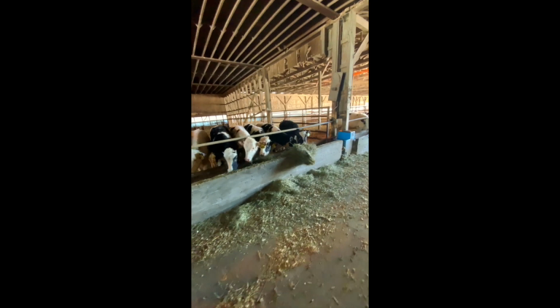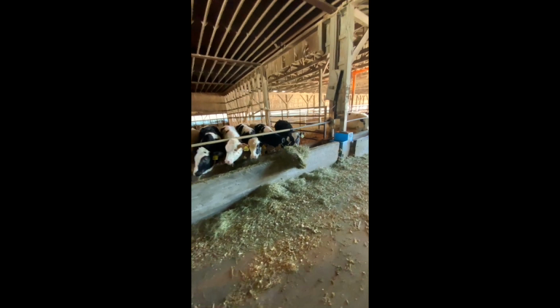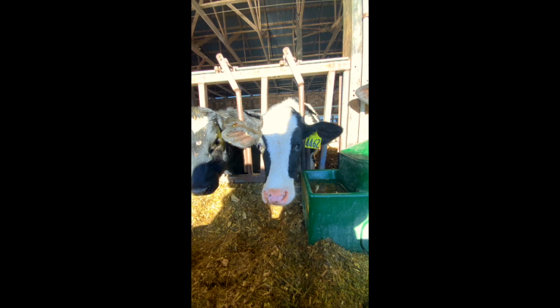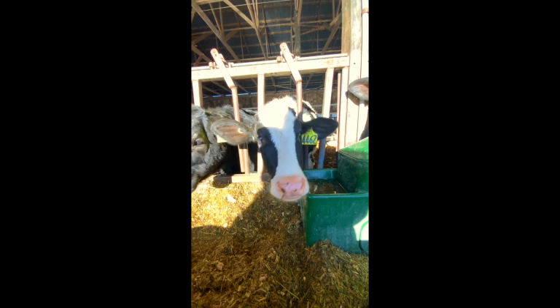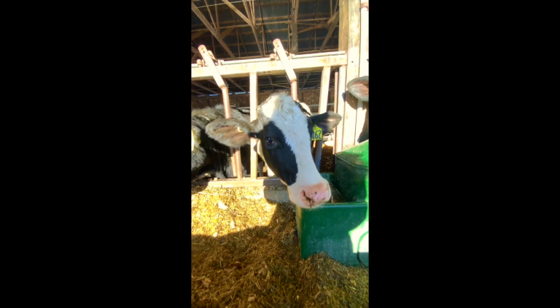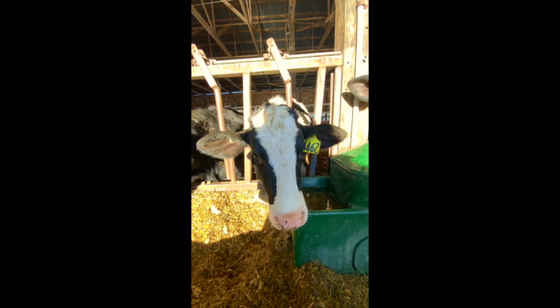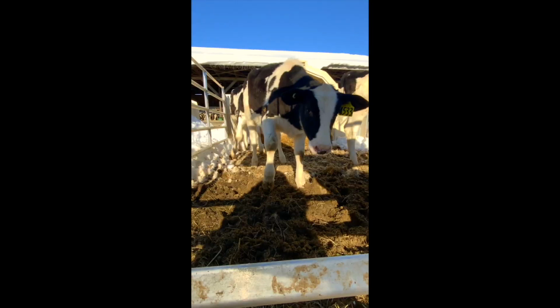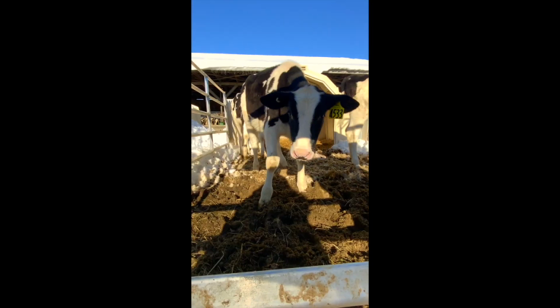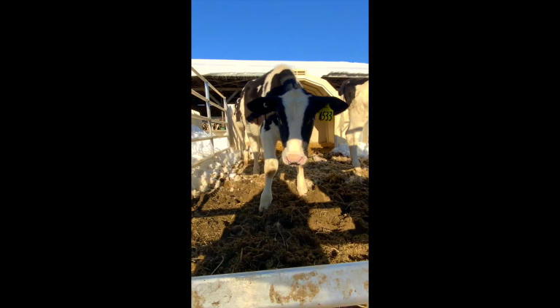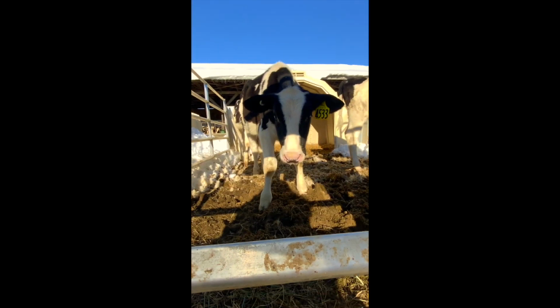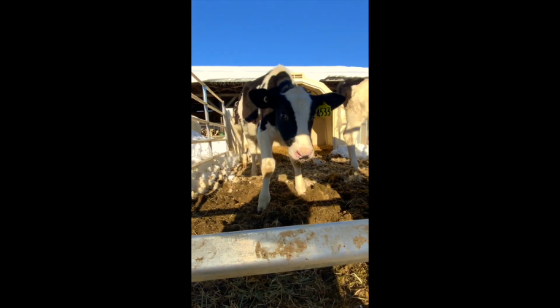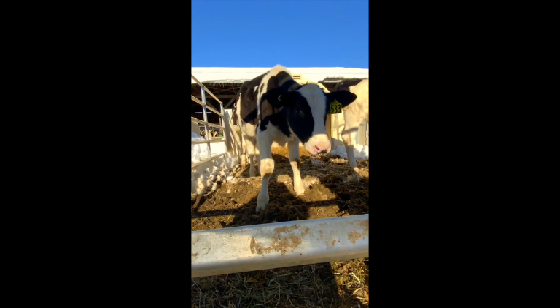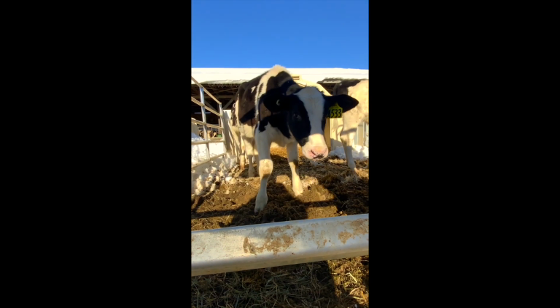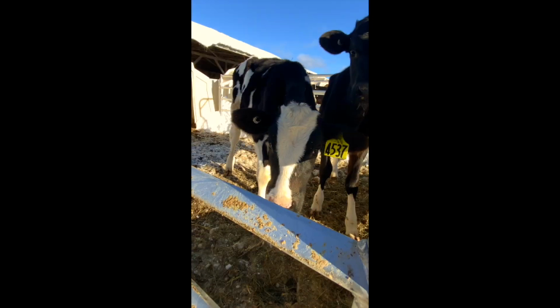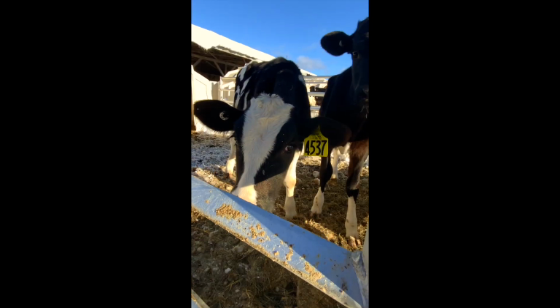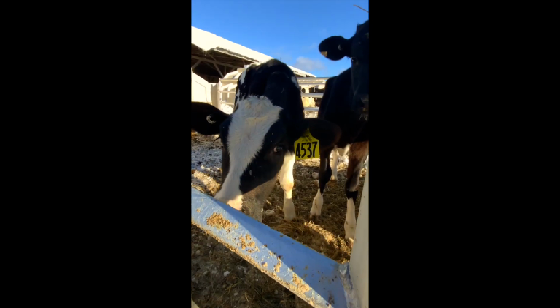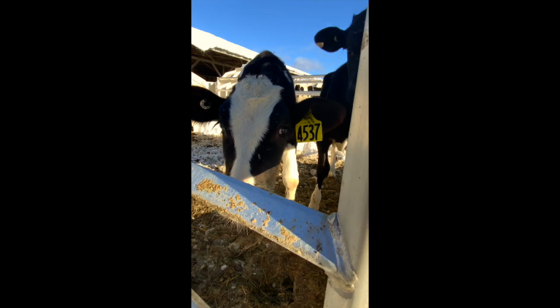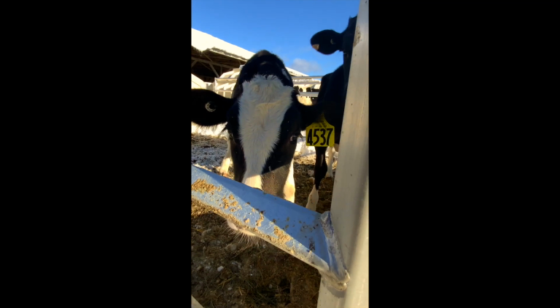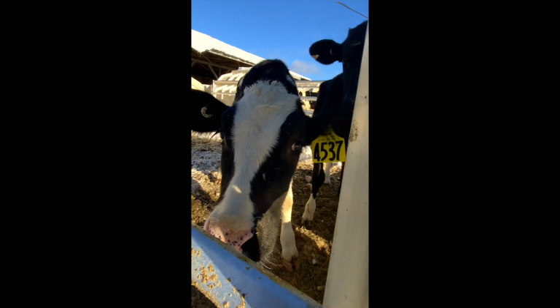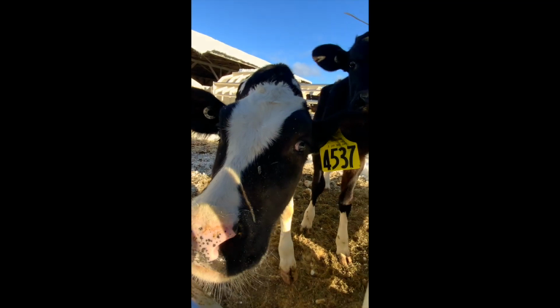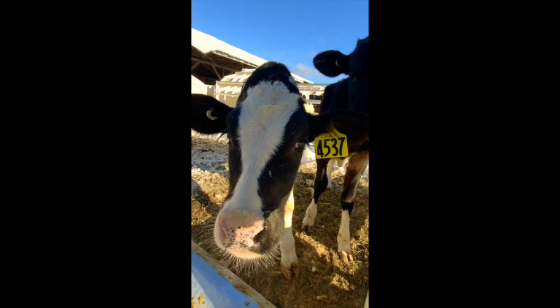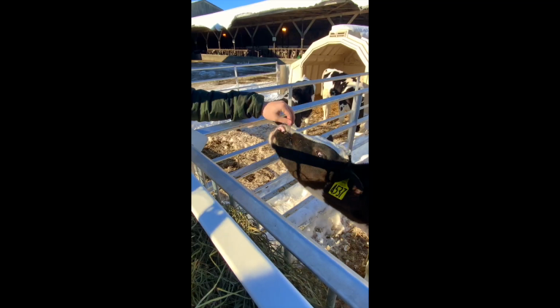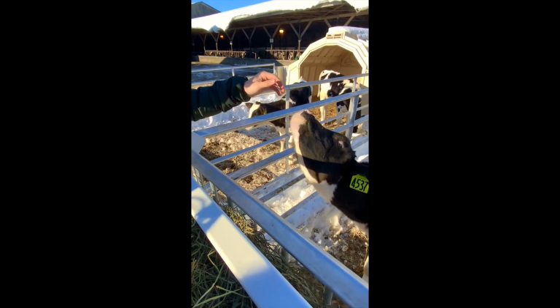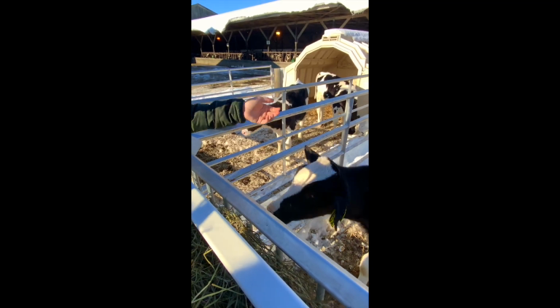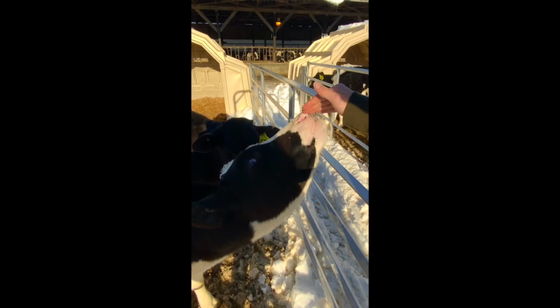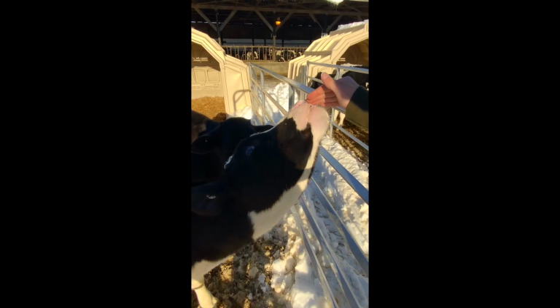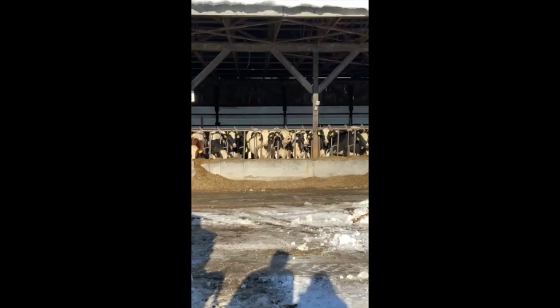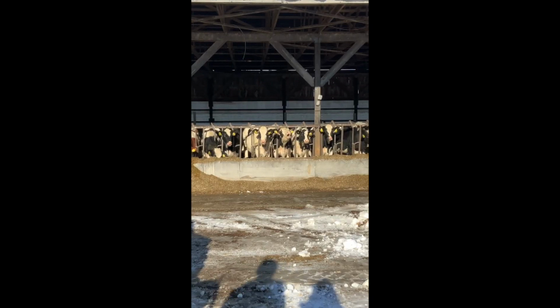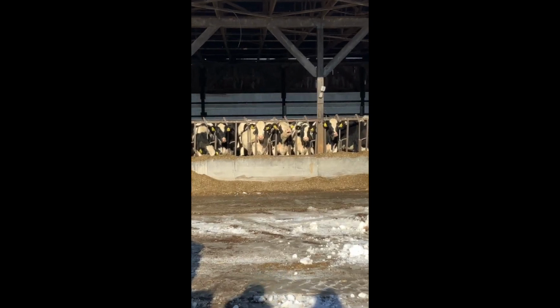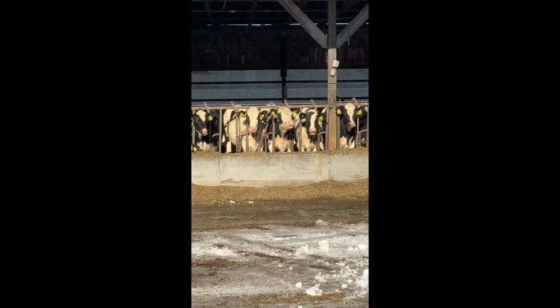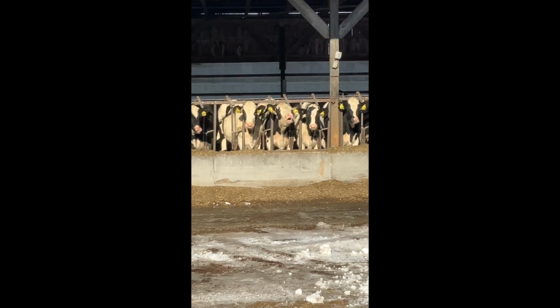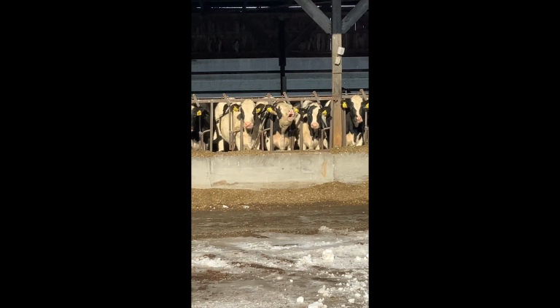Cows are very social animals. From the moment we walked in, we were able to see that. Here are some of the younger cows, who are starting their life in smaller pens, which helps them socialize. Many of these cows will grow up together. Some may become bonded.